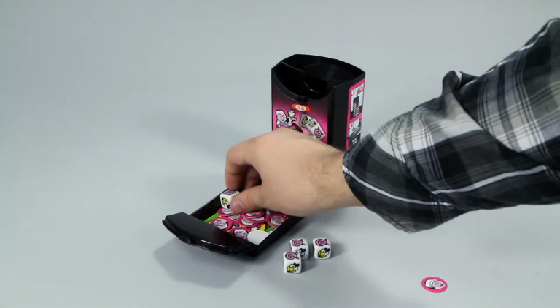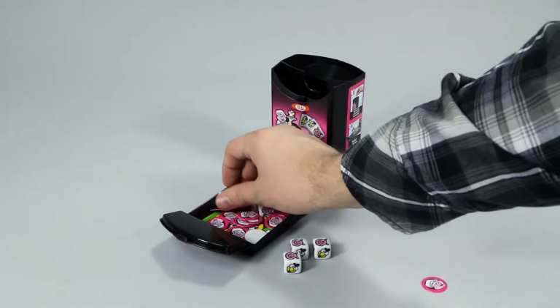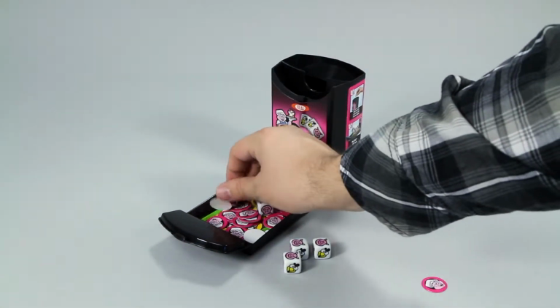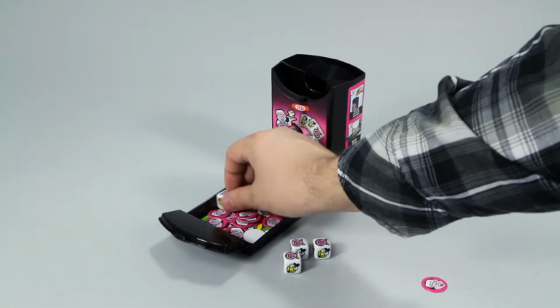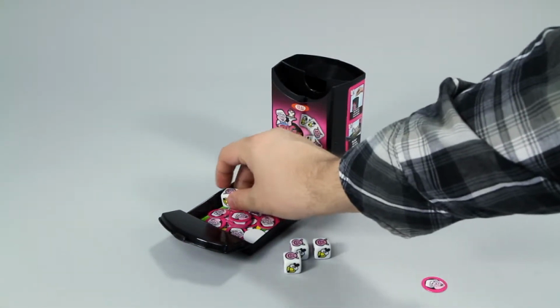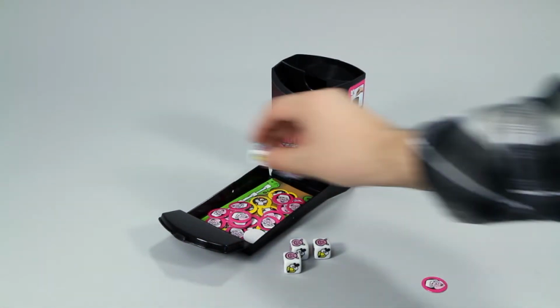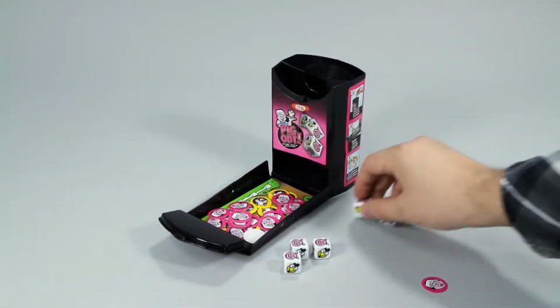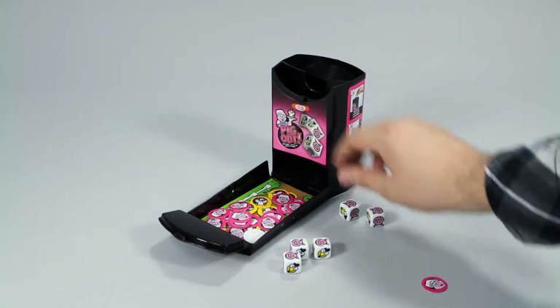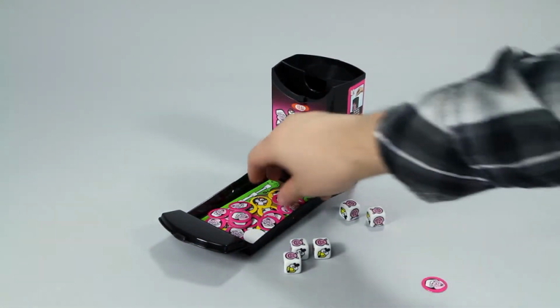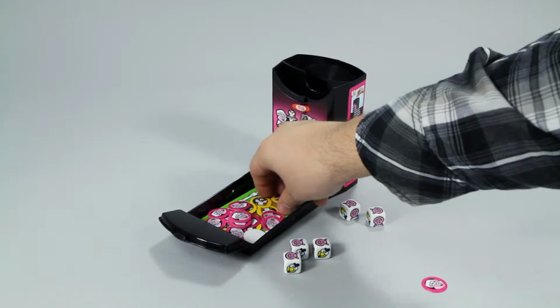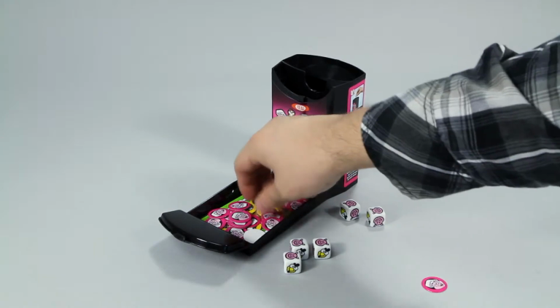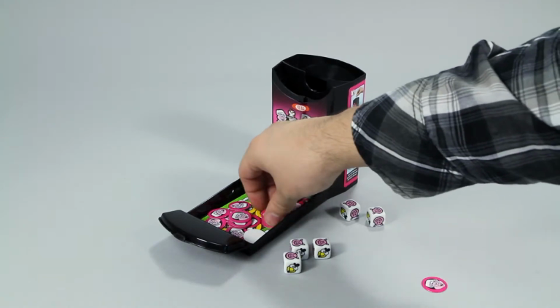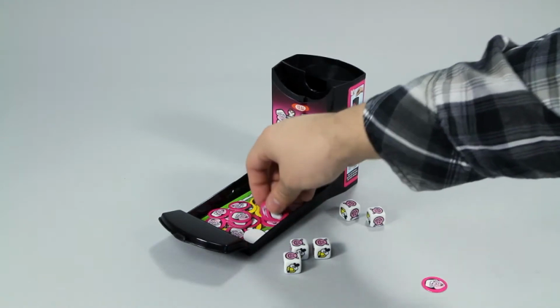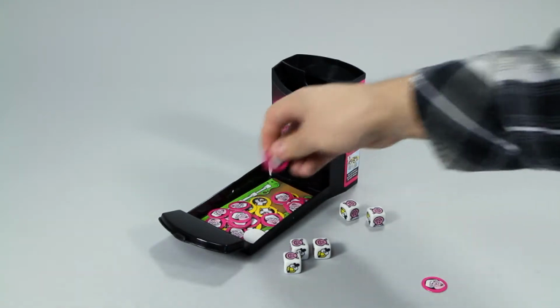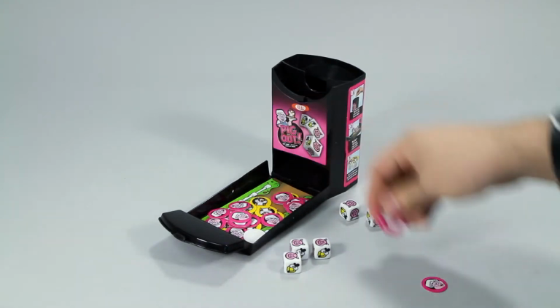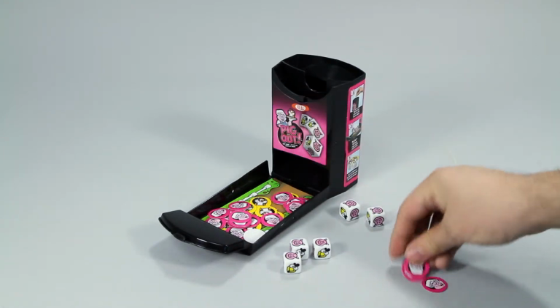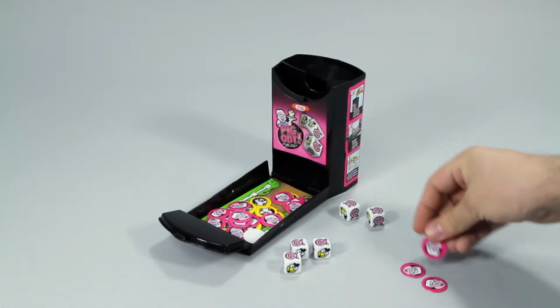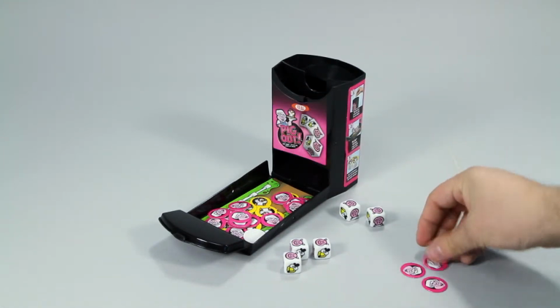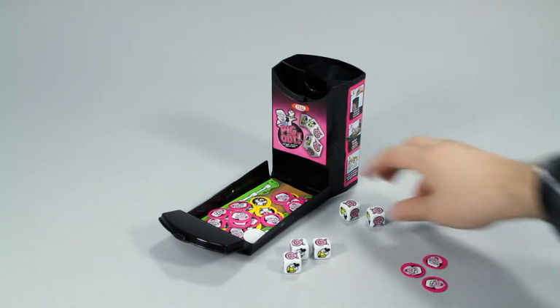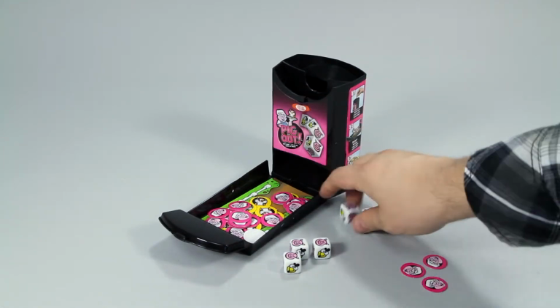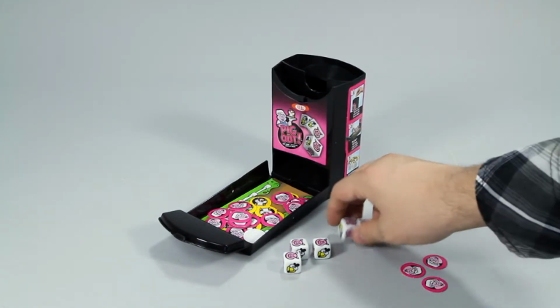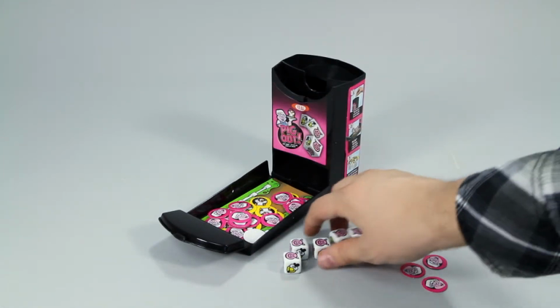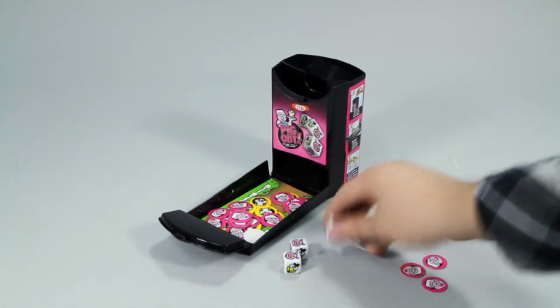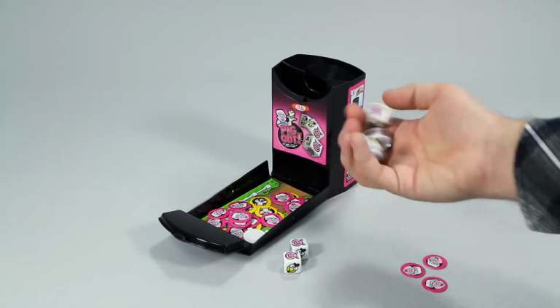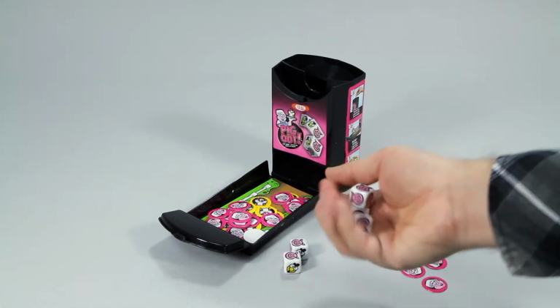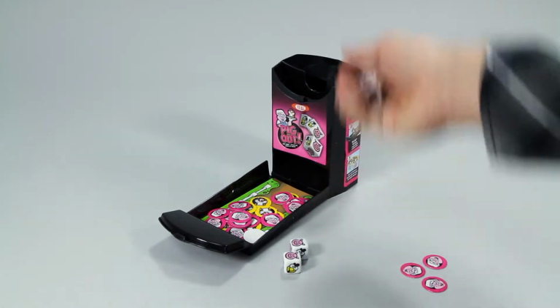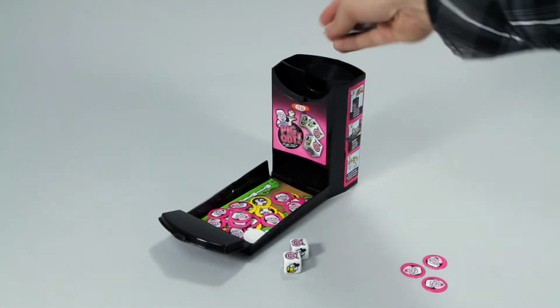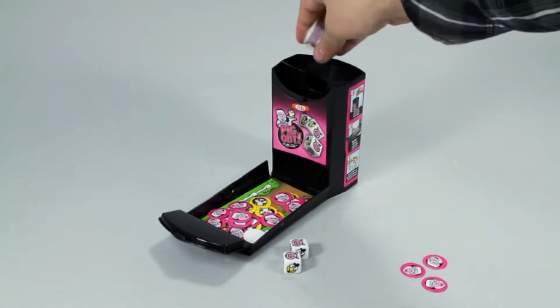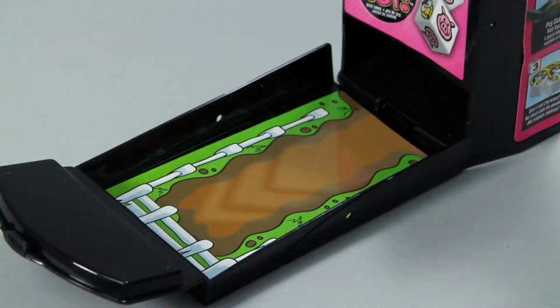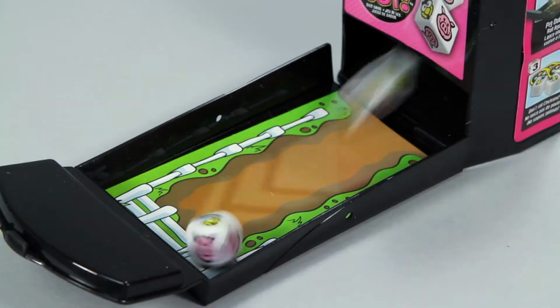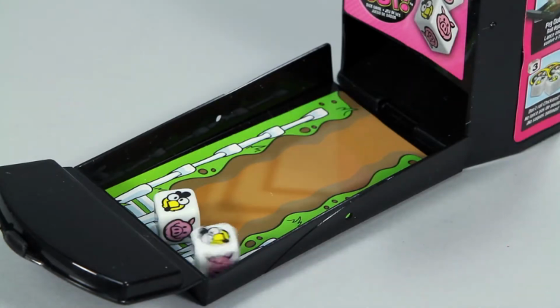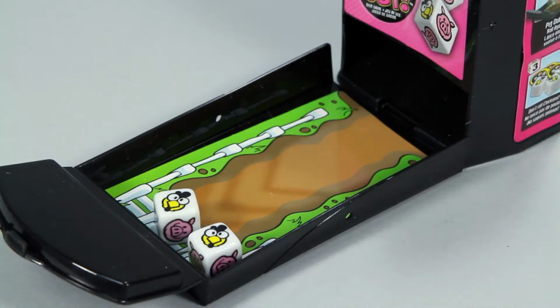The object of the game is to collect 50 points worth of pig chips — but be careful, if you roll a chicken, you won't be able to catch any more pigs.